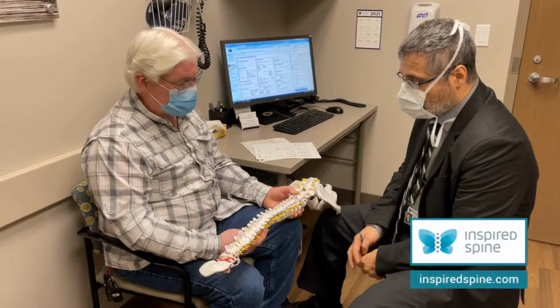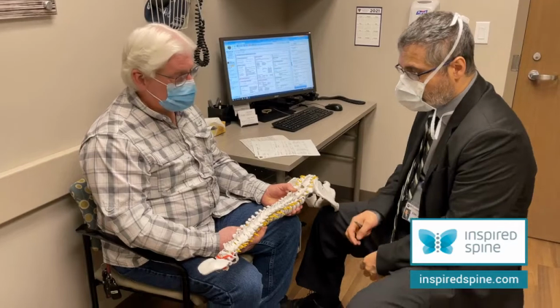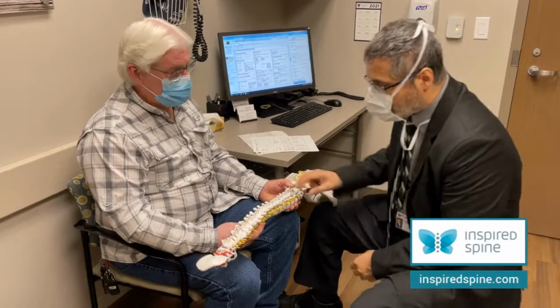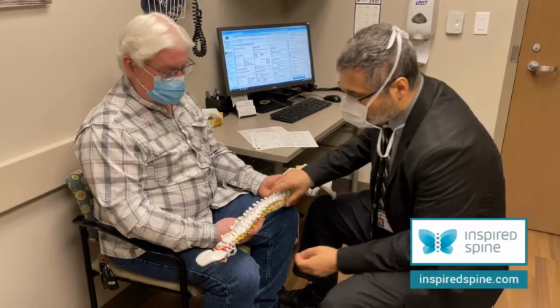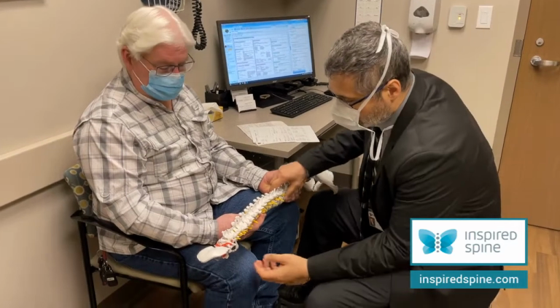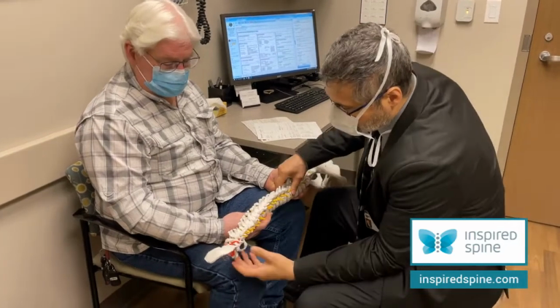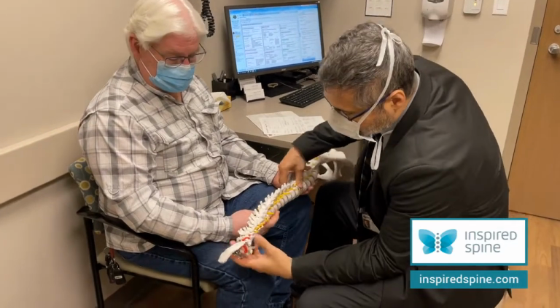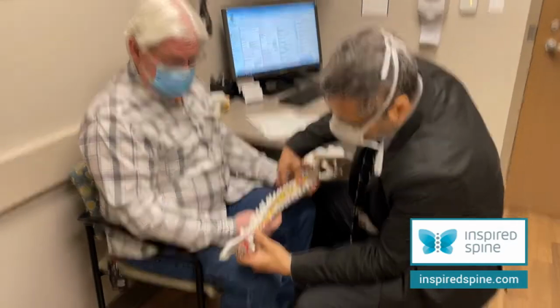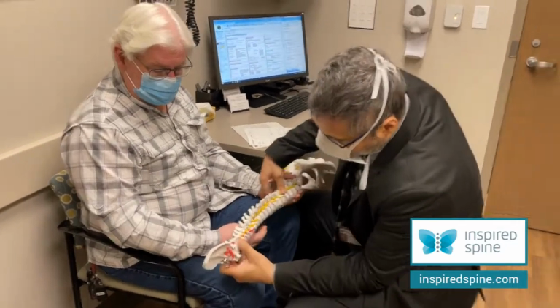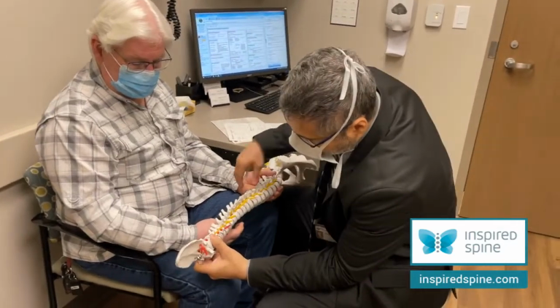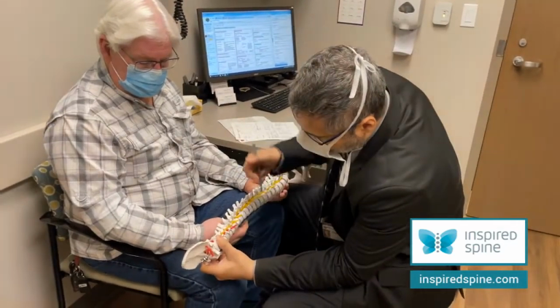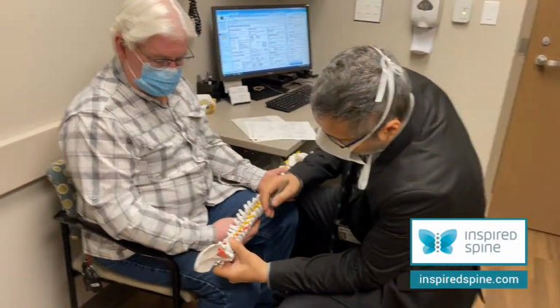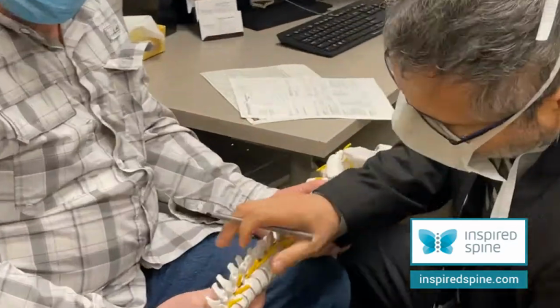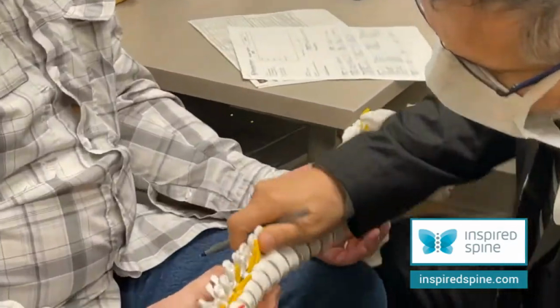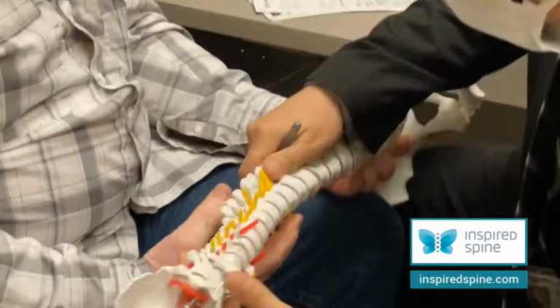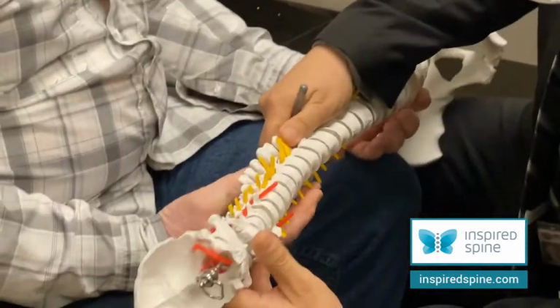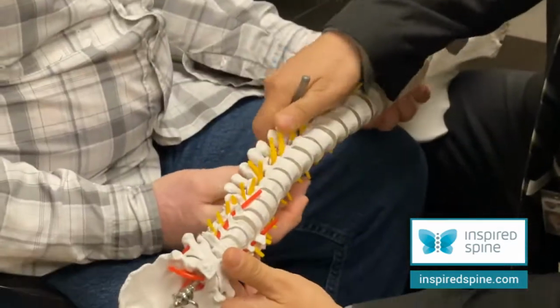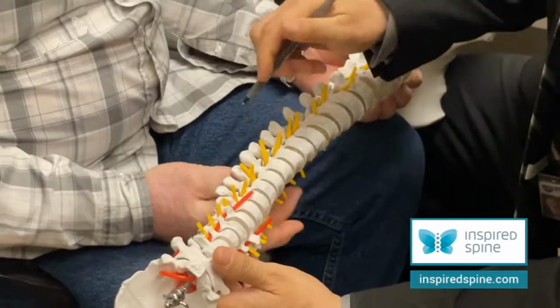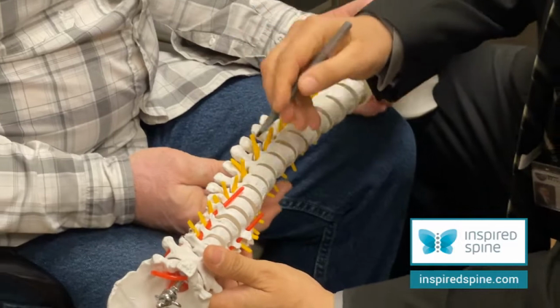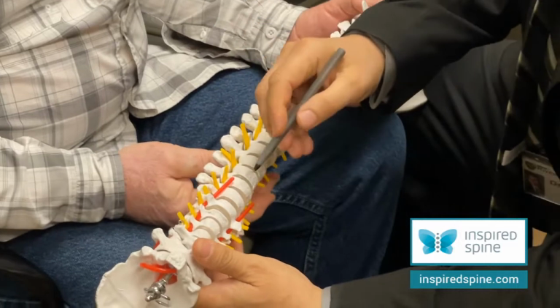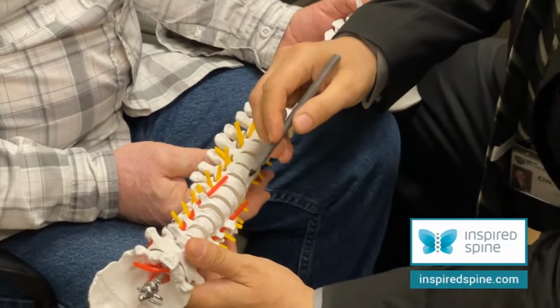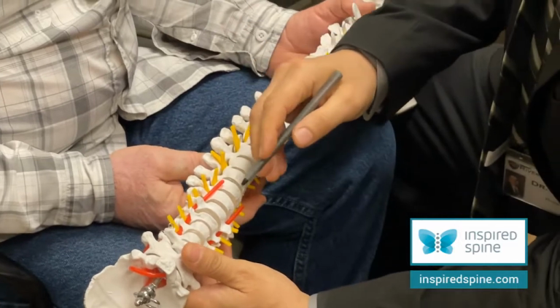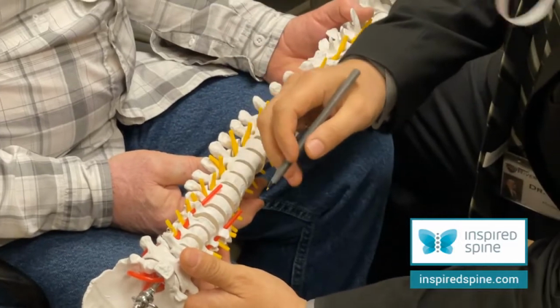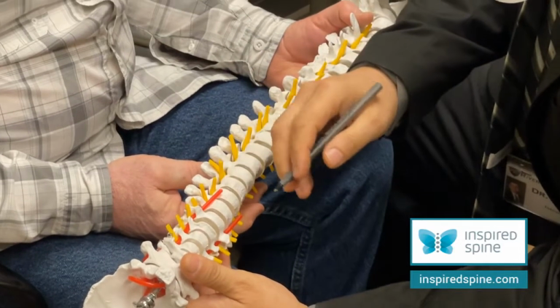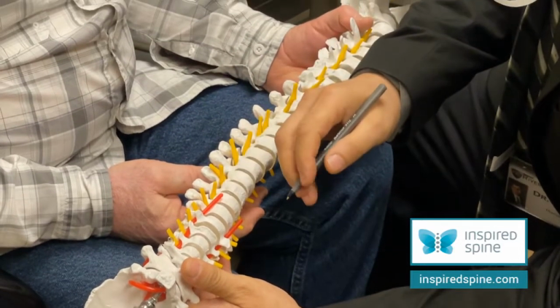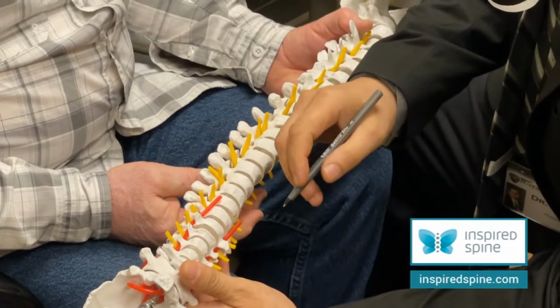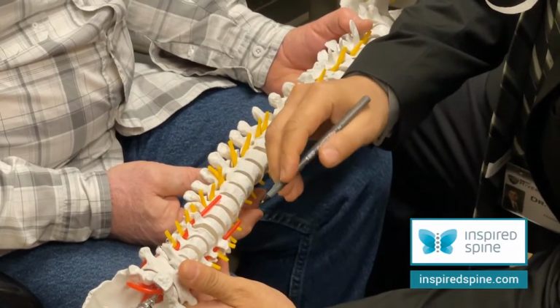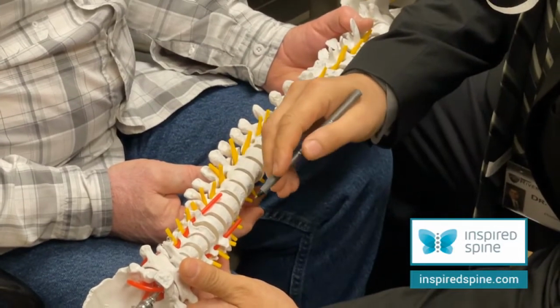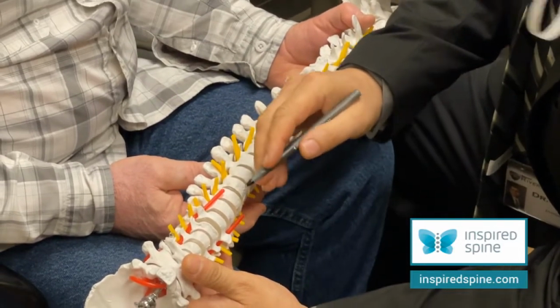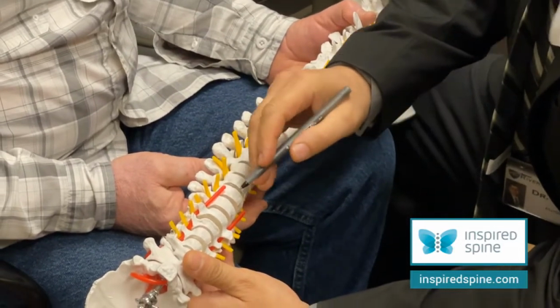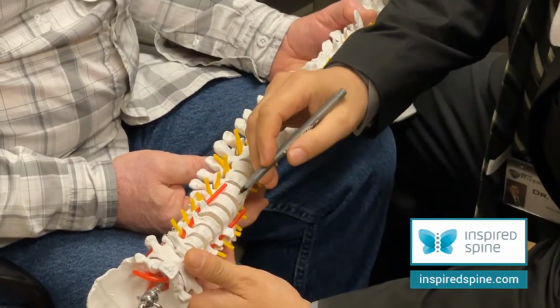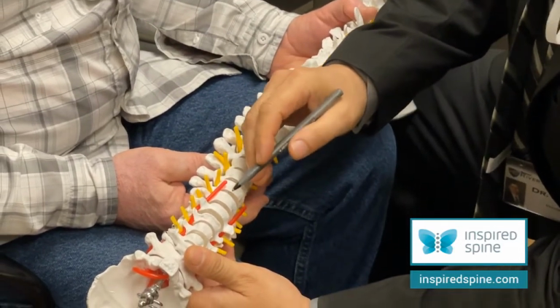In your case, we did the anterior cervical discectomy and fusion almost a year ago, correct? A little better than a year ago.